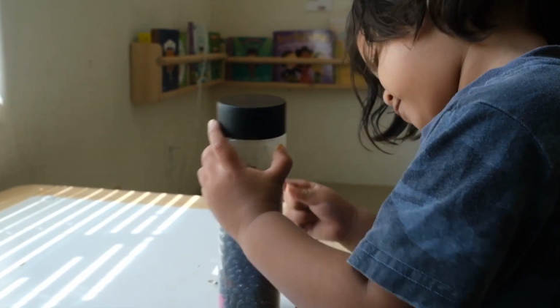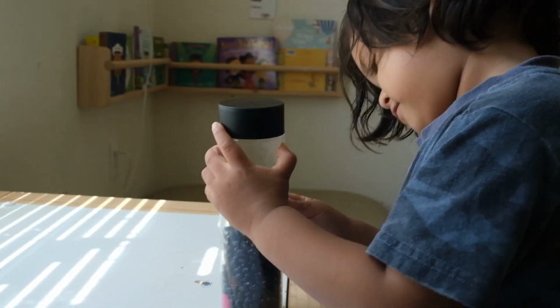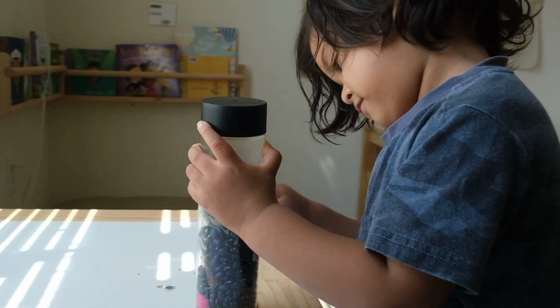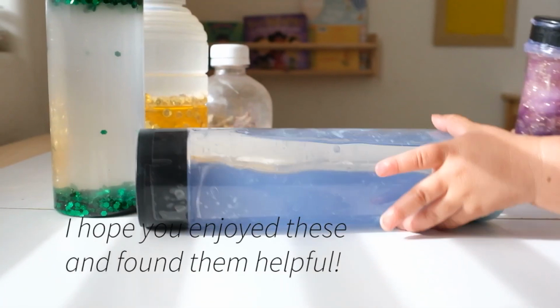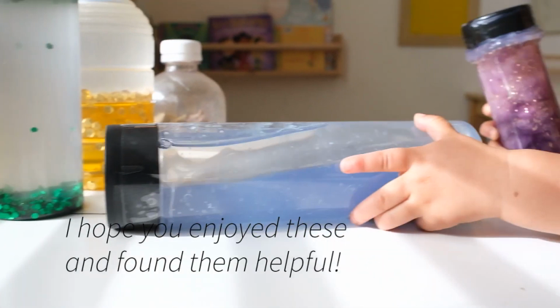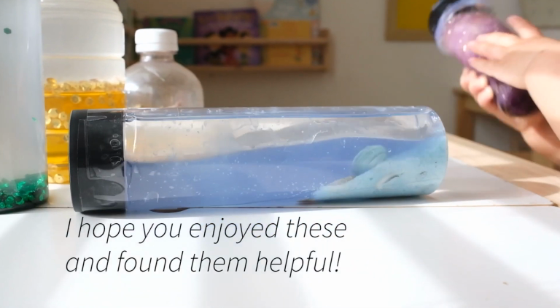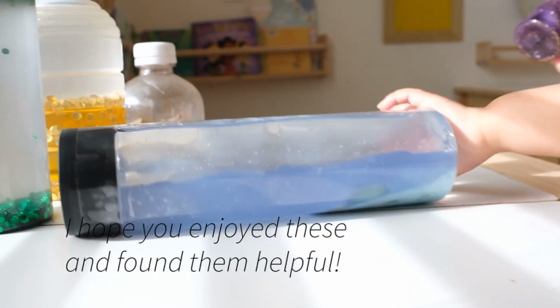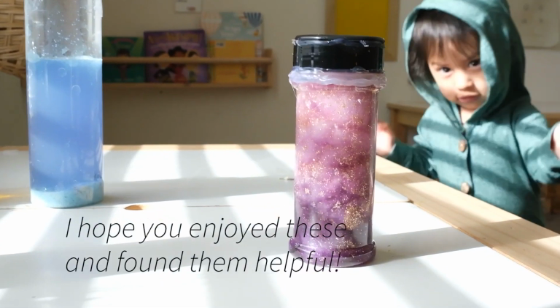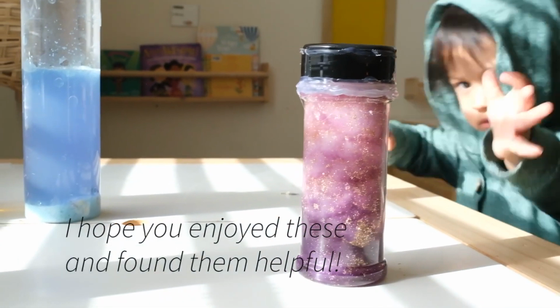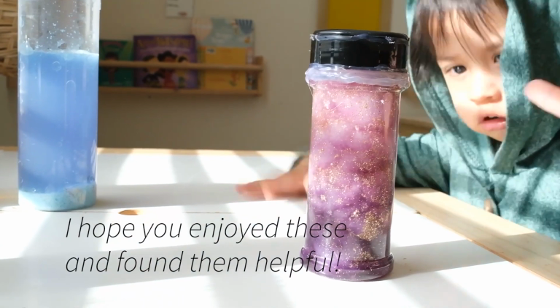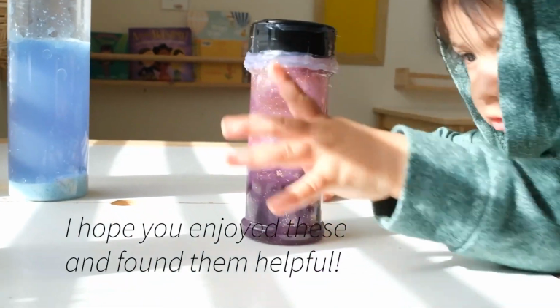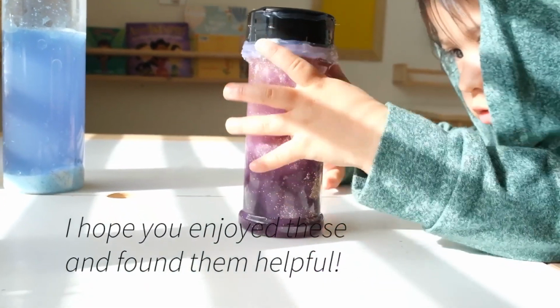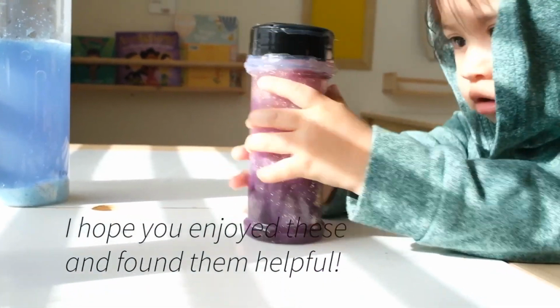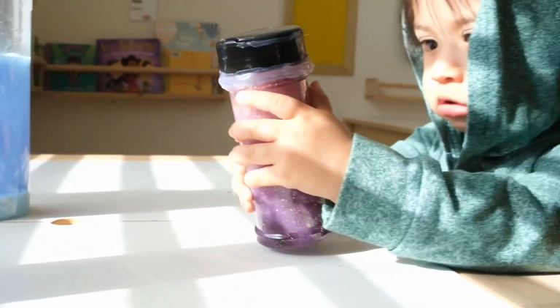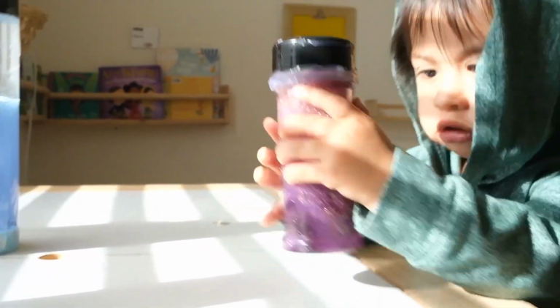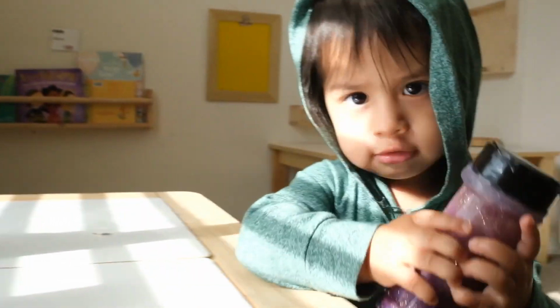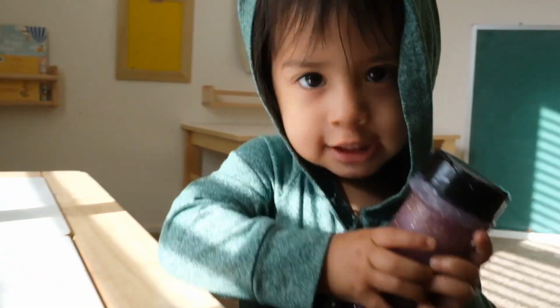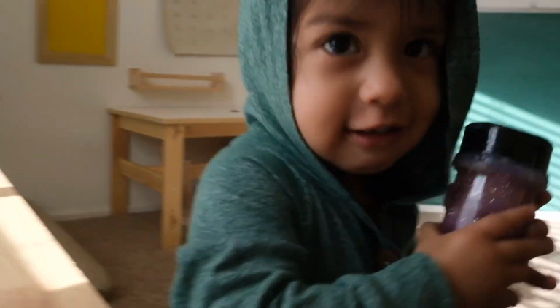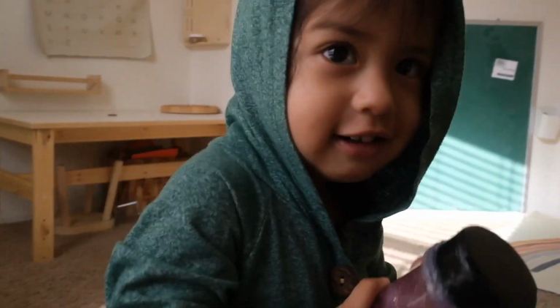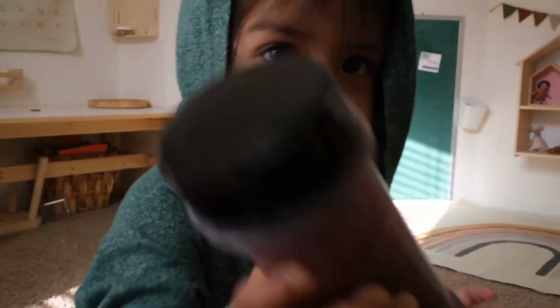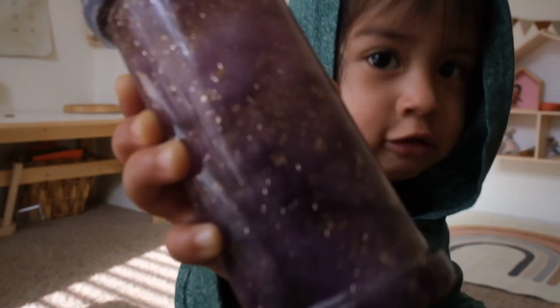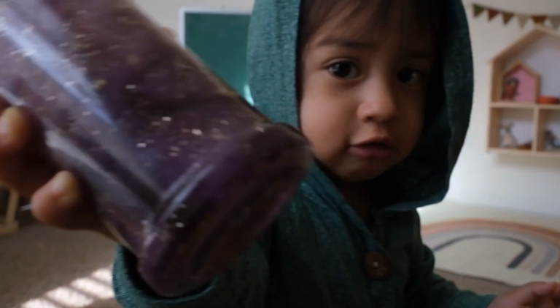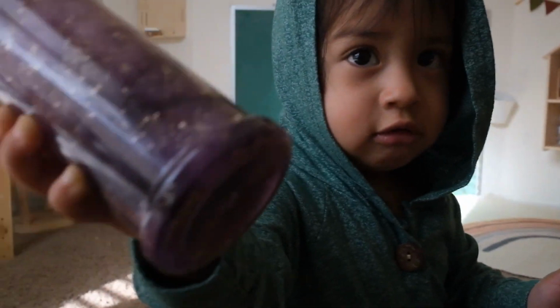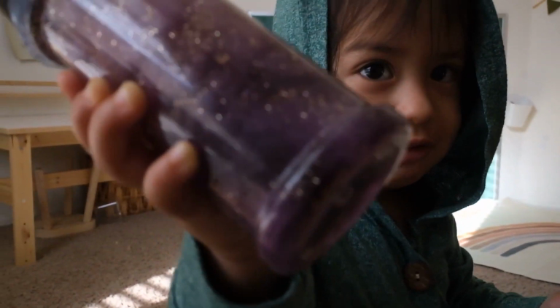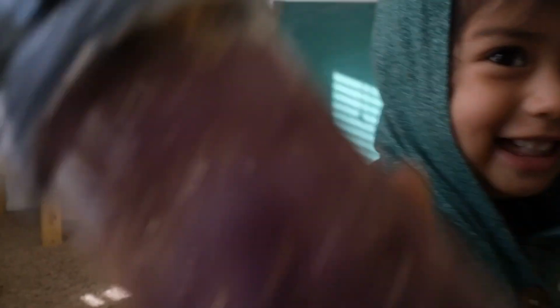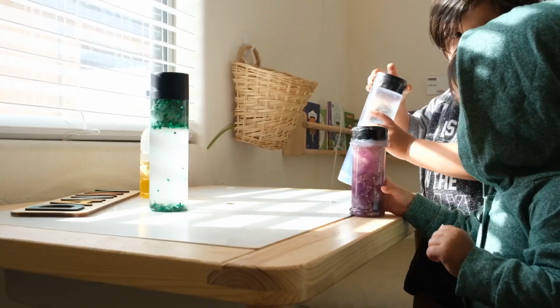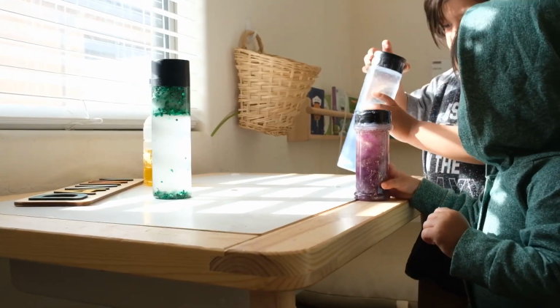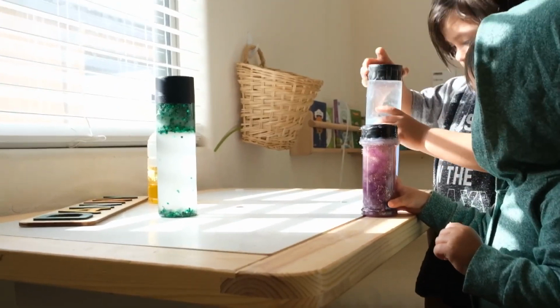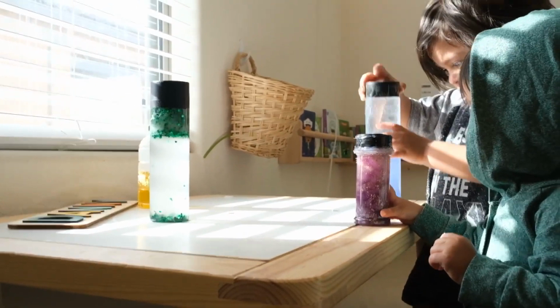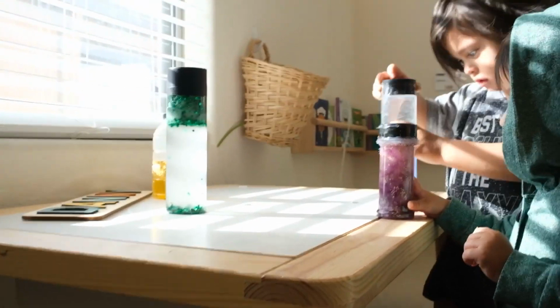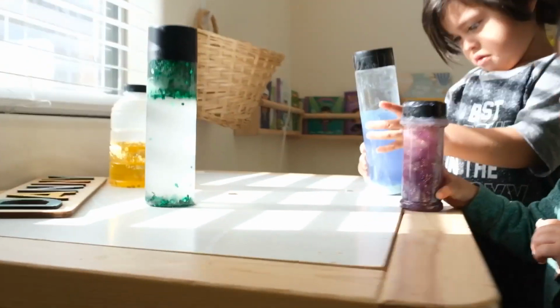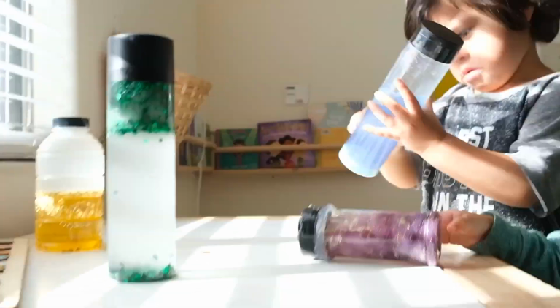So there you have it friends, those are our three favorite sensory bottles. I hope you enjoyed these, and if you did let me know by liking and commenting. If you would like to connect with us, find us on Instagram, Facebook, Pinterest, or by visiting our website wildannynaps.com.